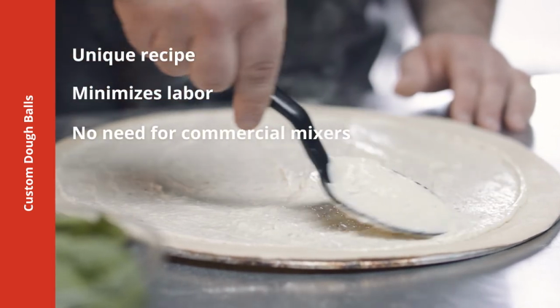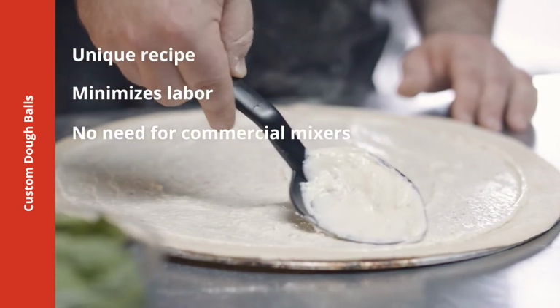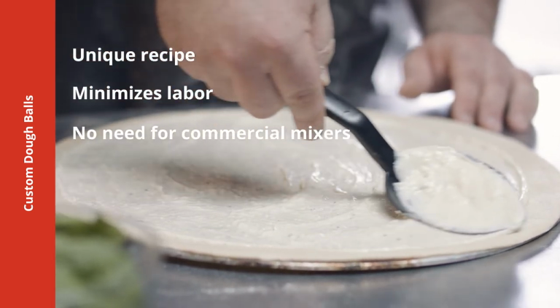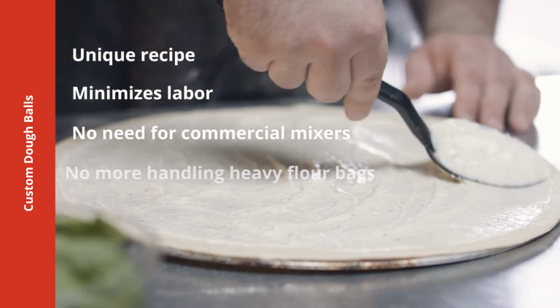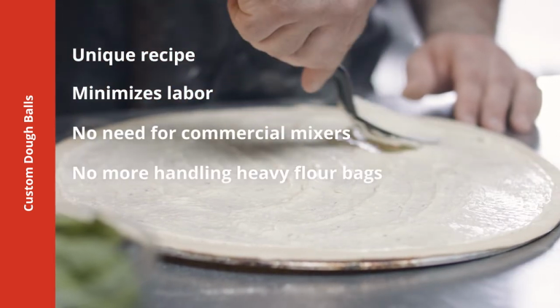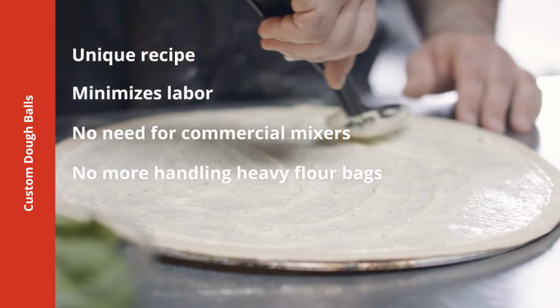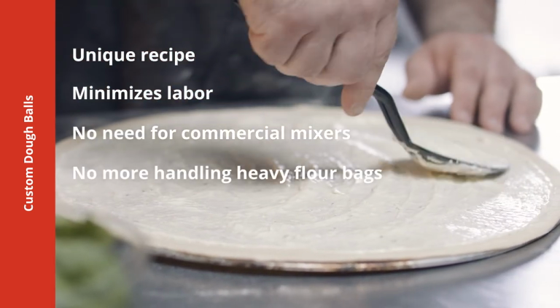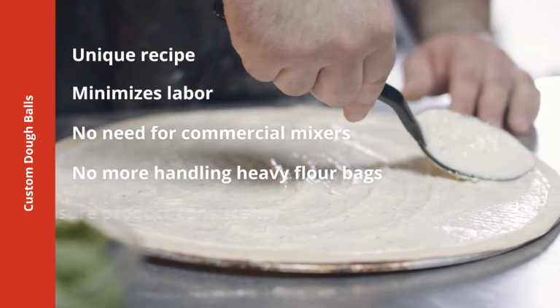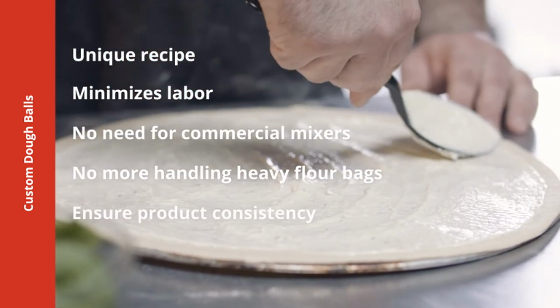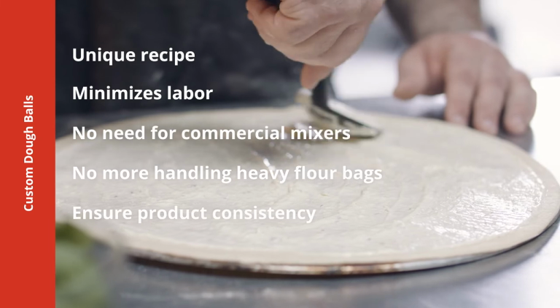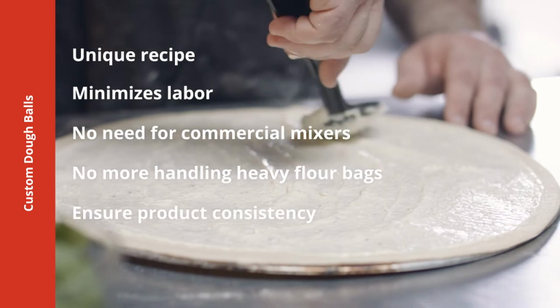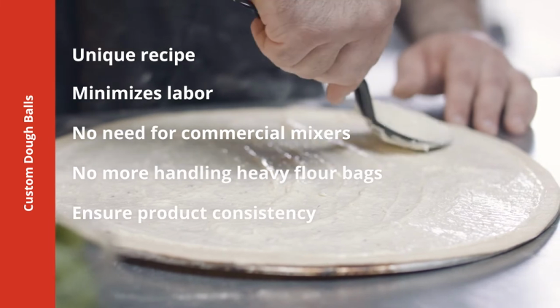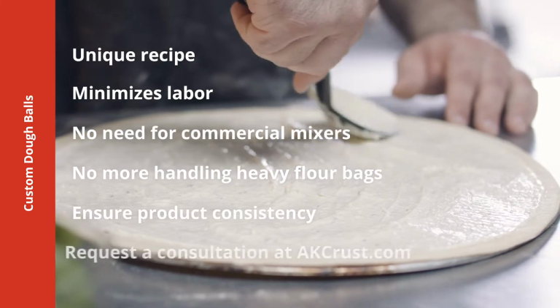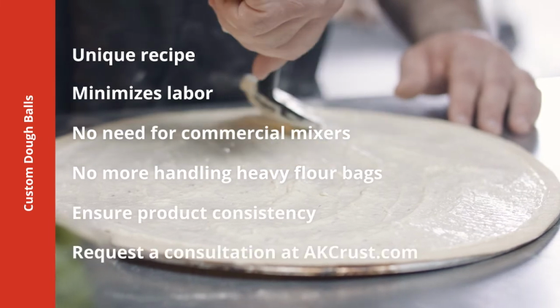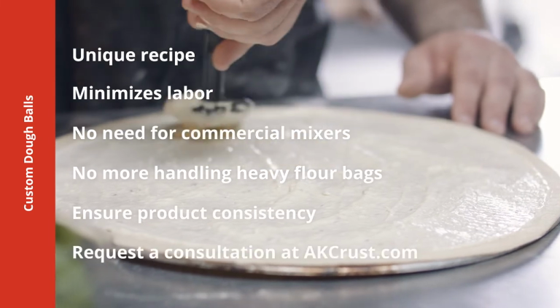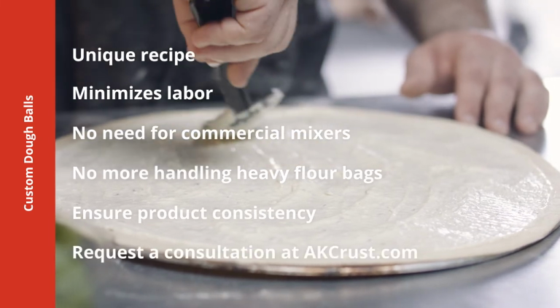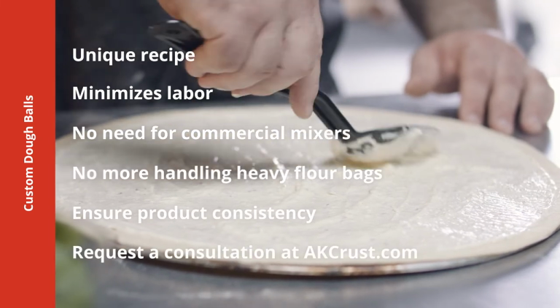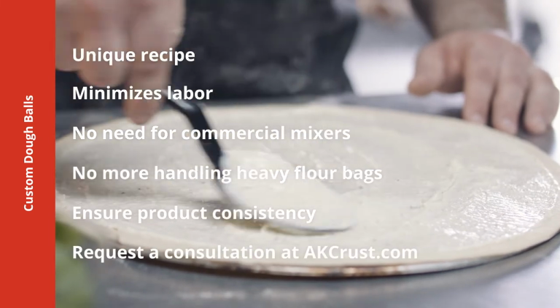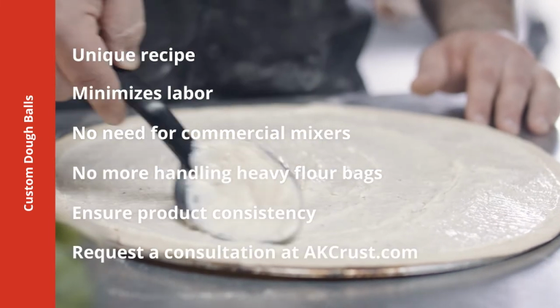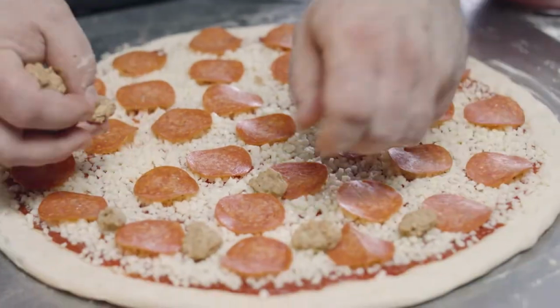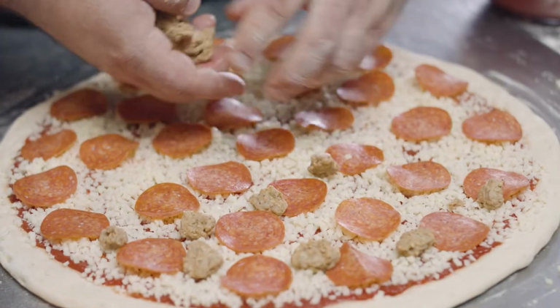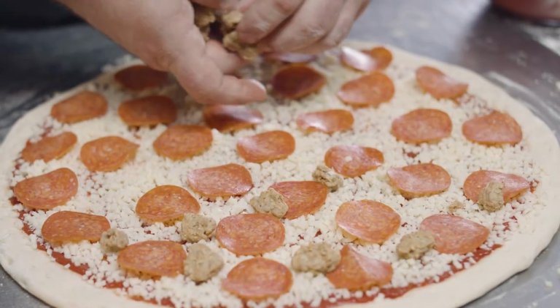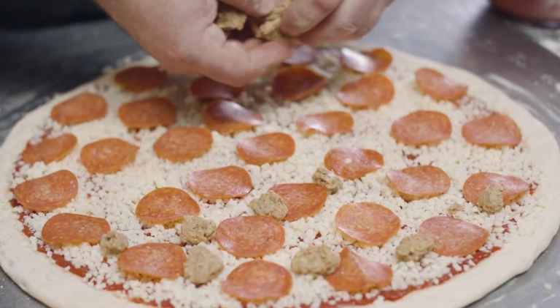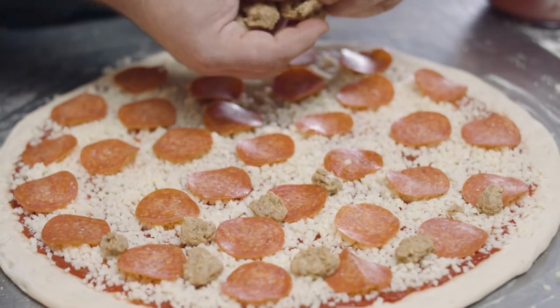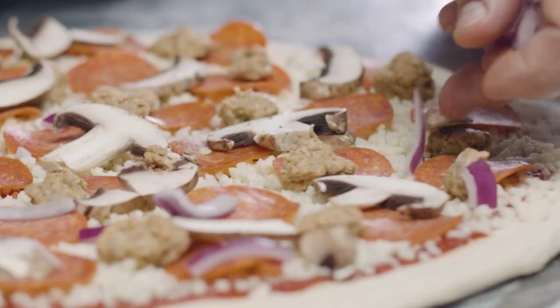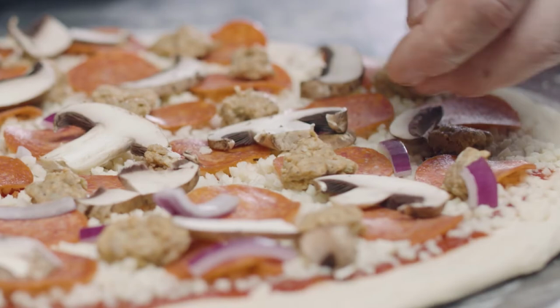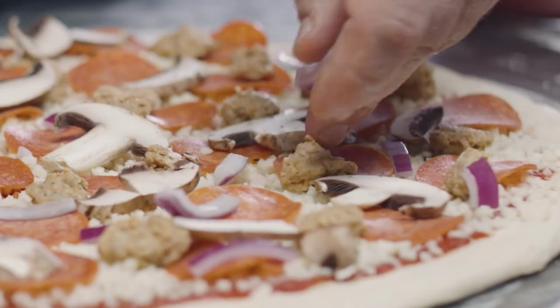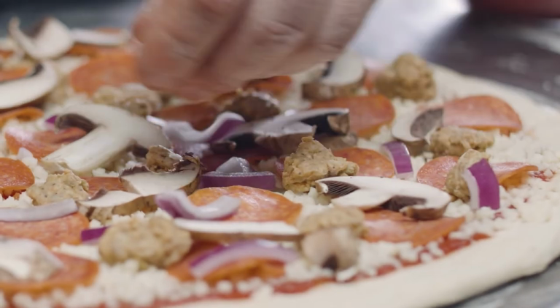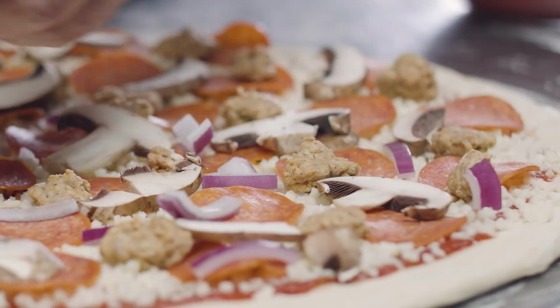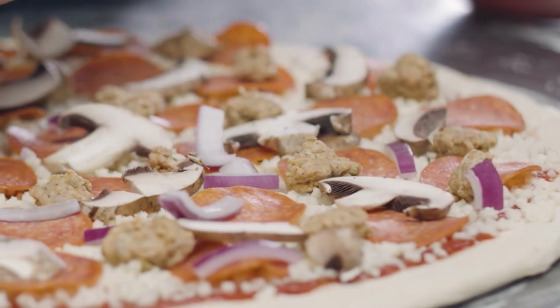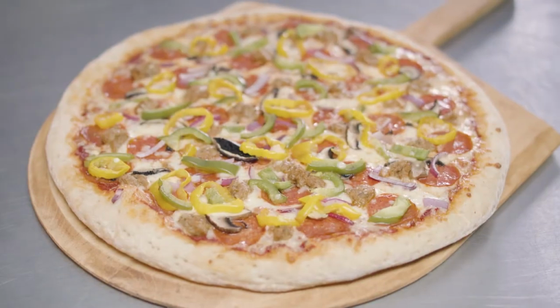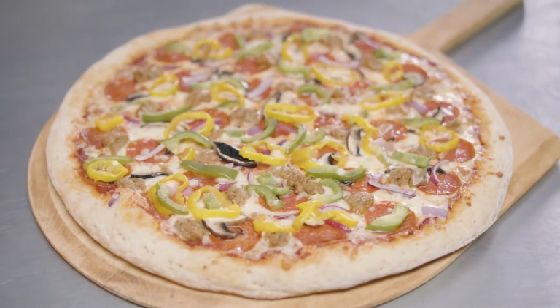Alive and Kickin' gets a huge kick out of solving whatever challenge you can throw at us. We're eager to partner with you to create a pizza dough recipe that will give your business a unique edge.